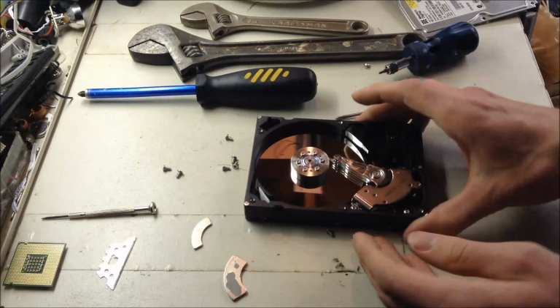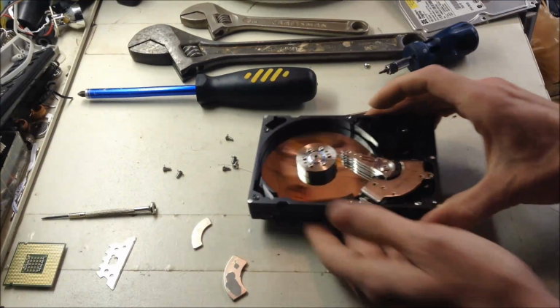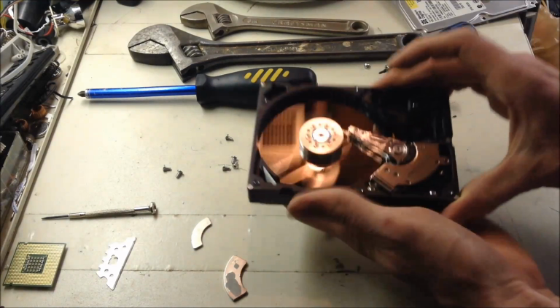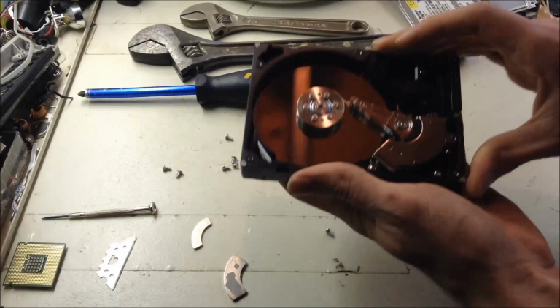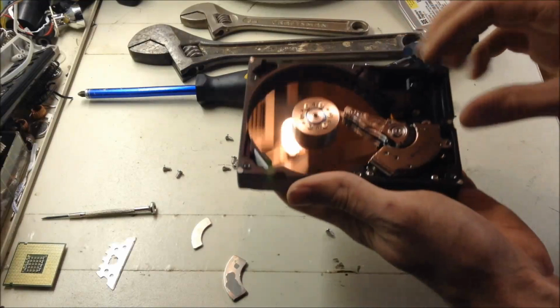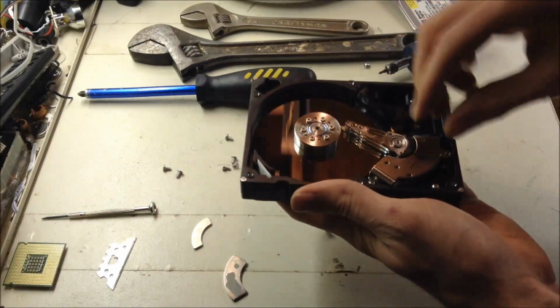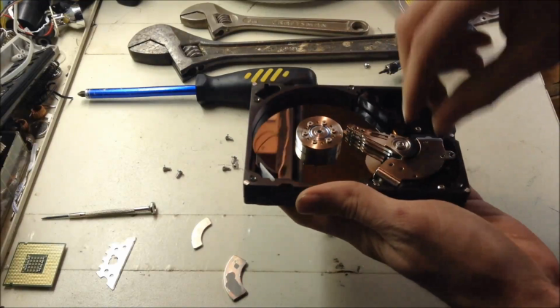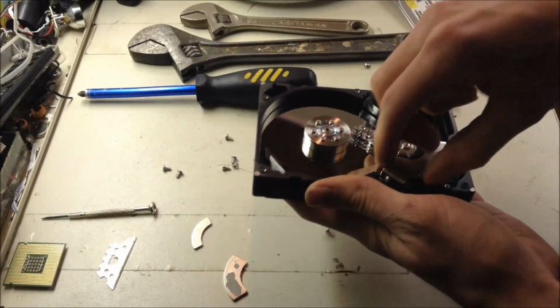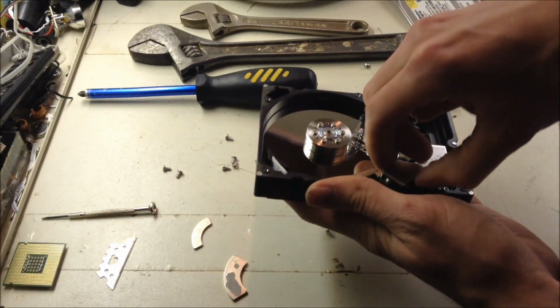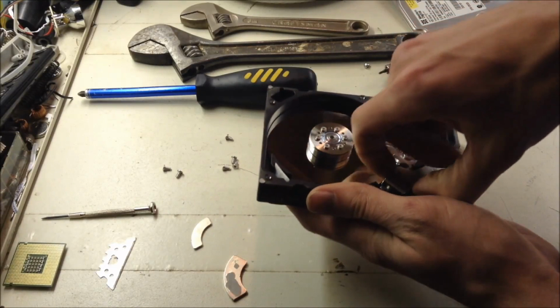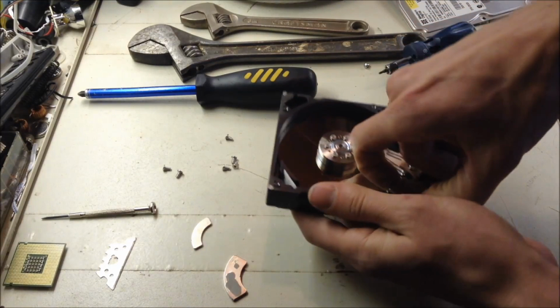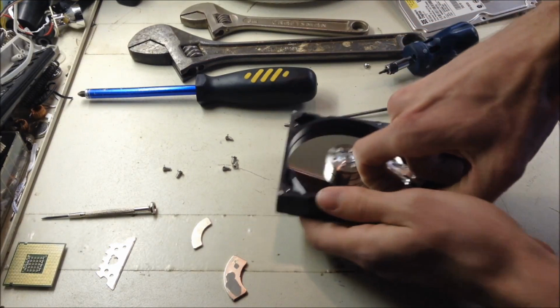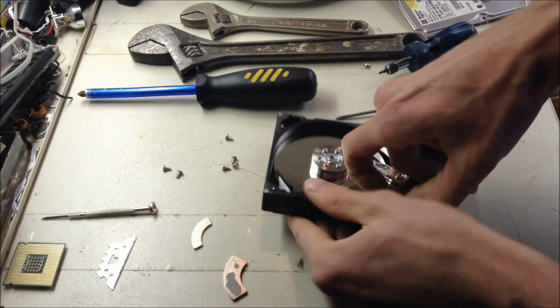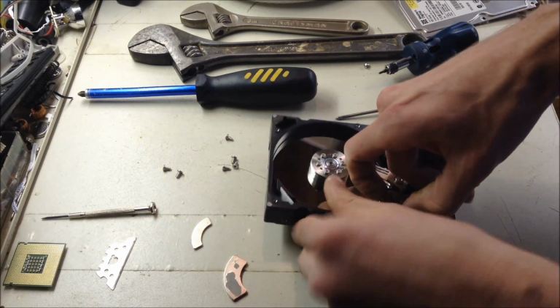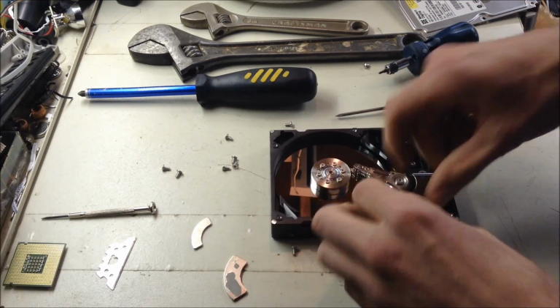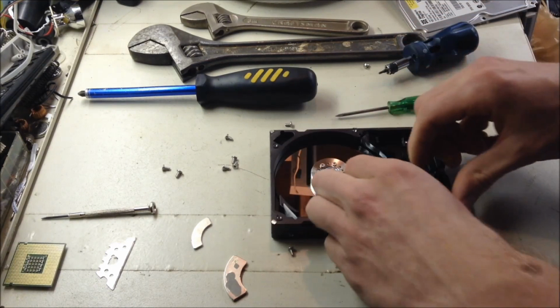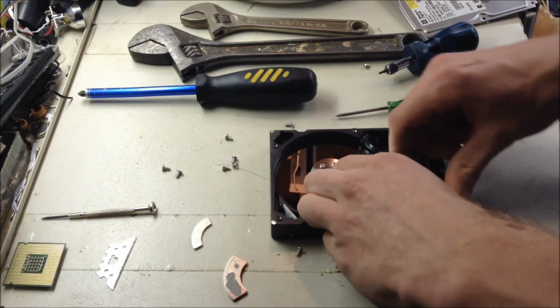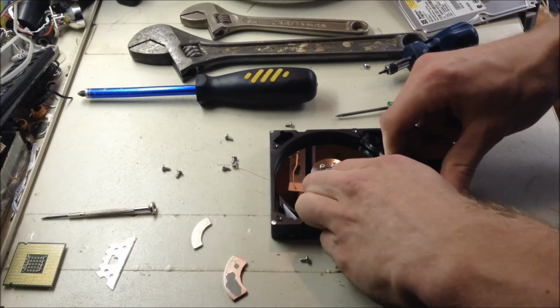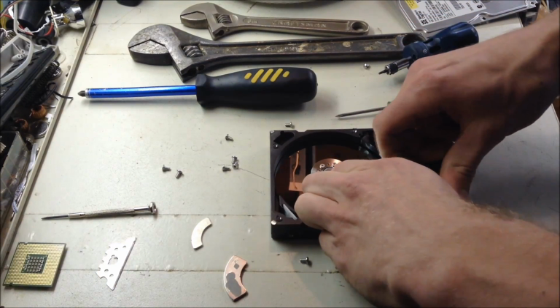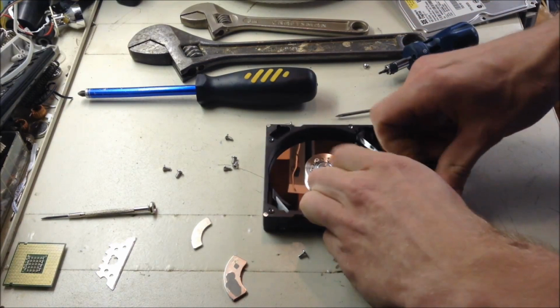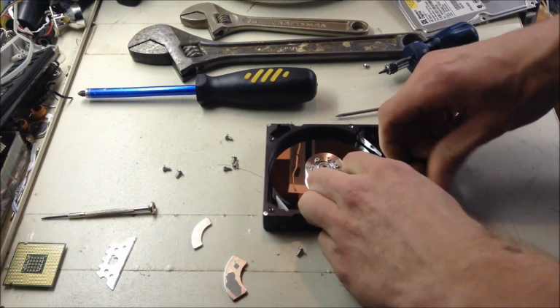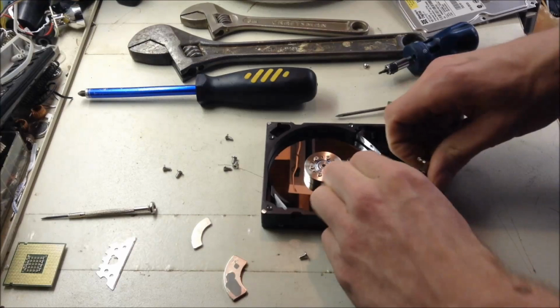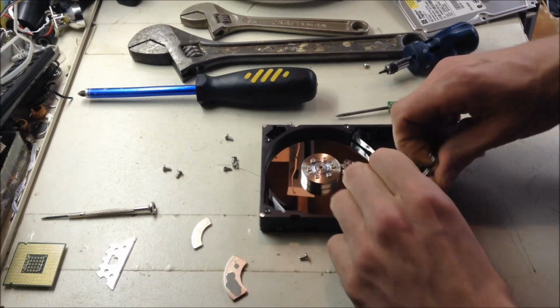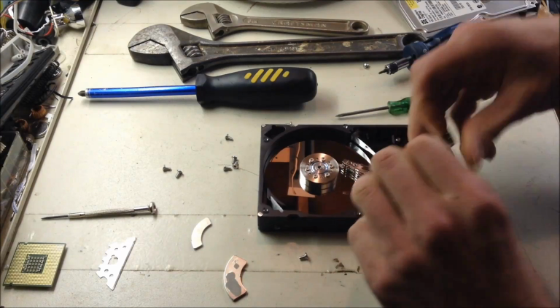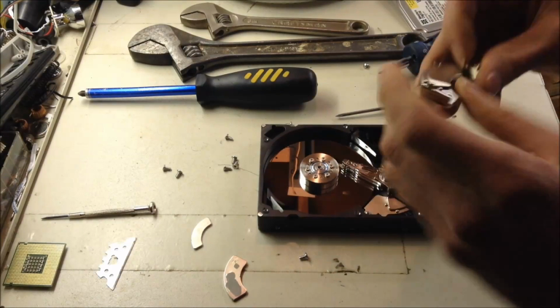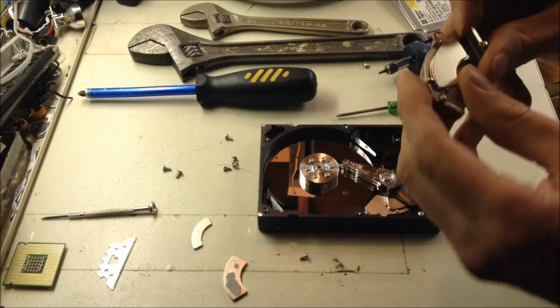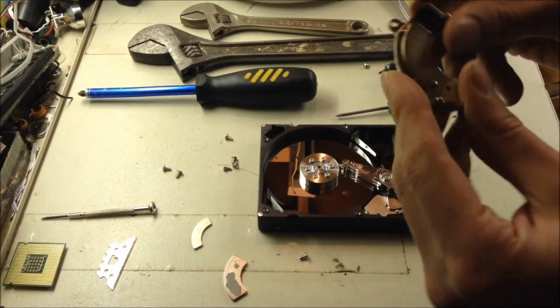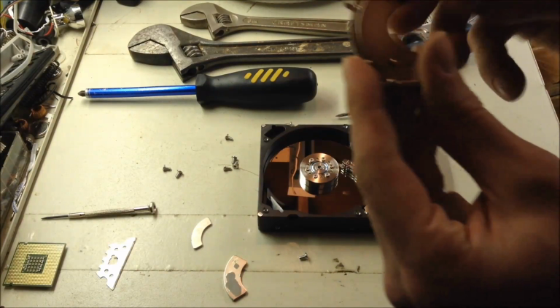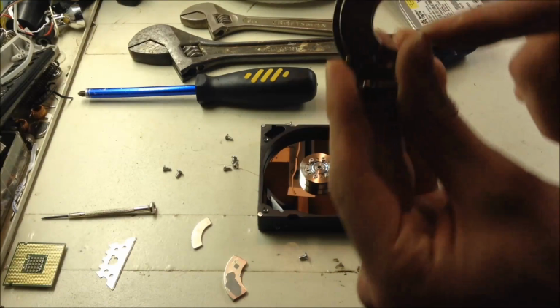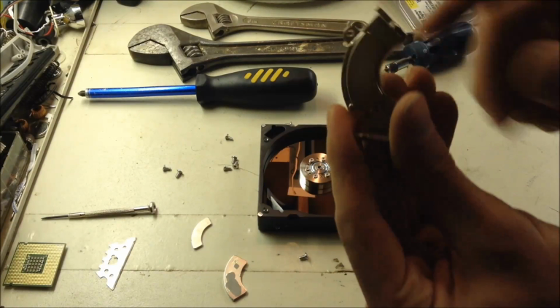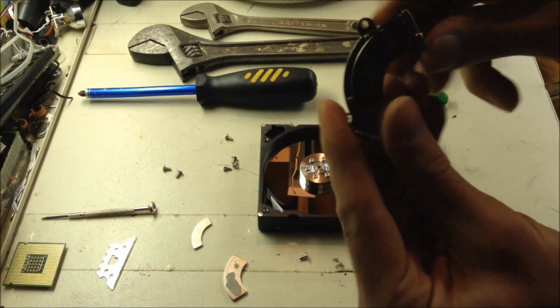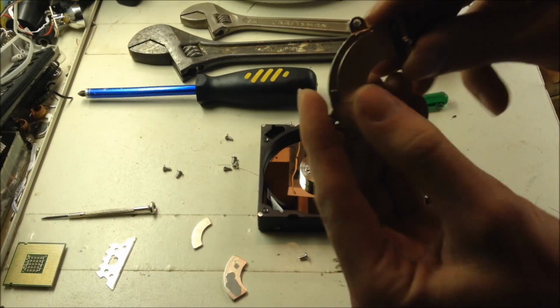Now once you have that unscrewed, this part should just pull off. You may need a screwdriver to get it off. And here is the magnet.